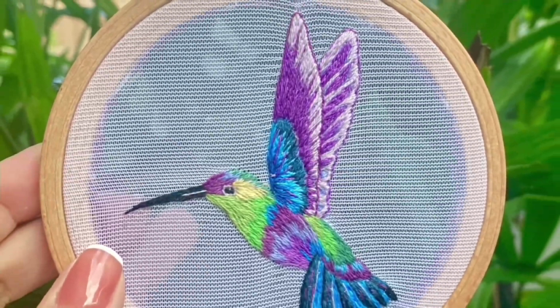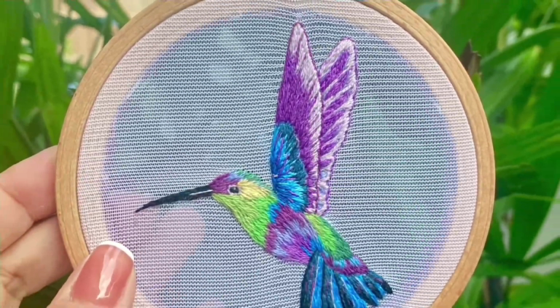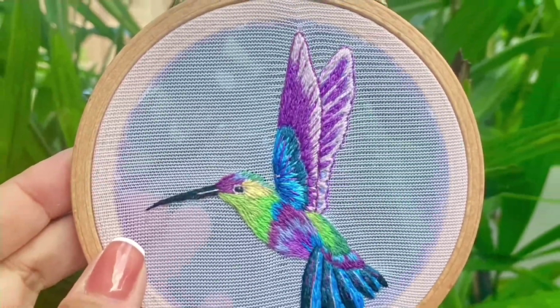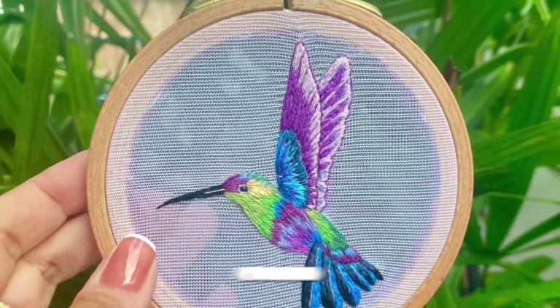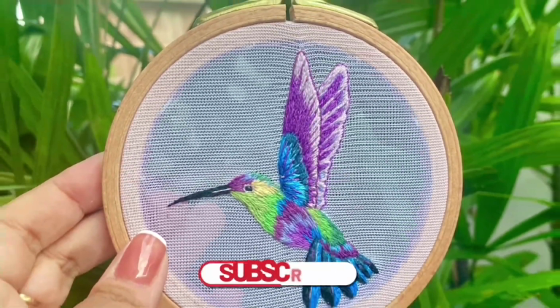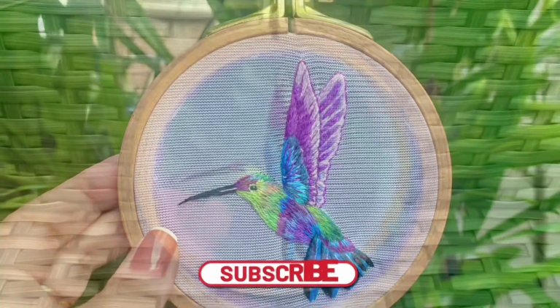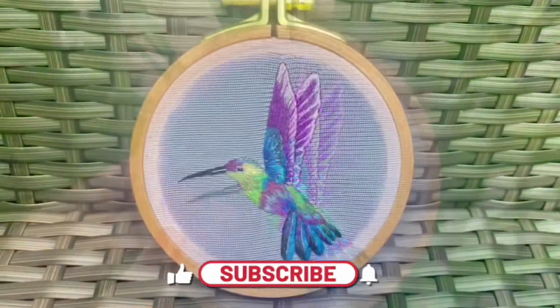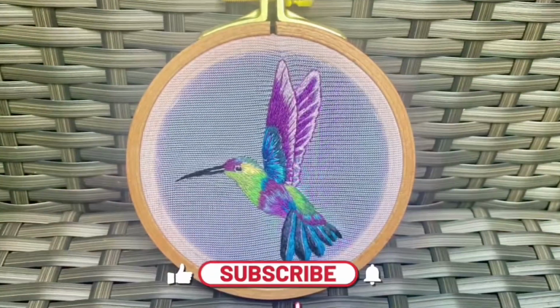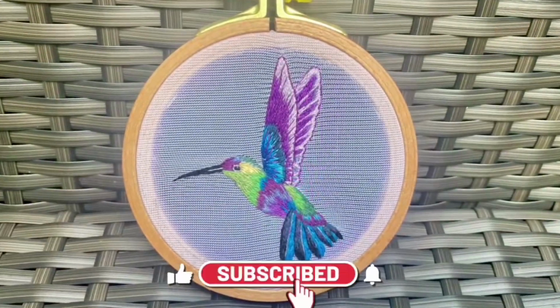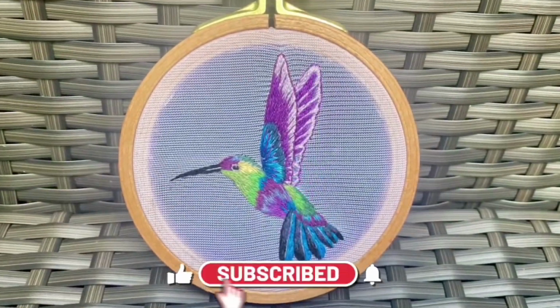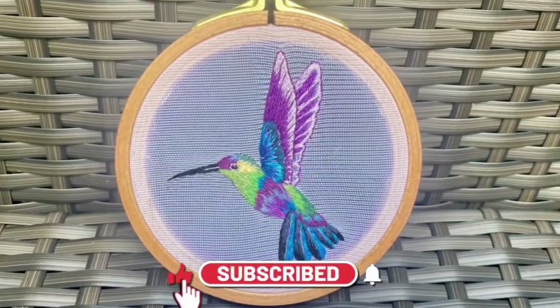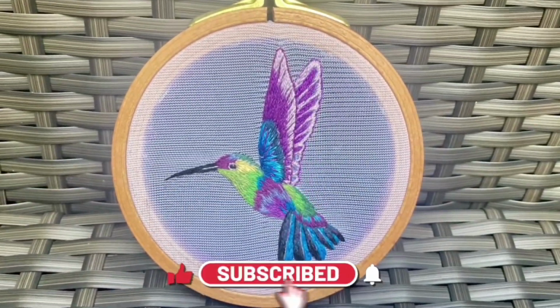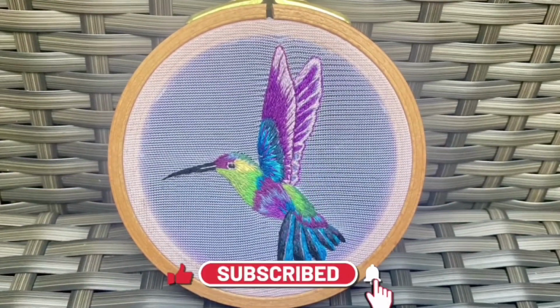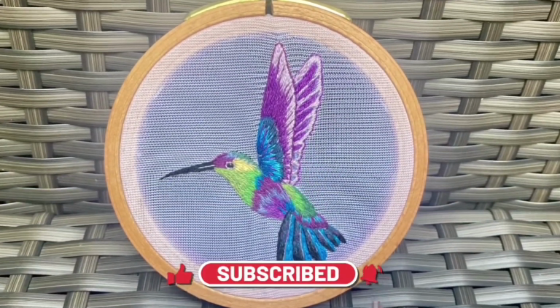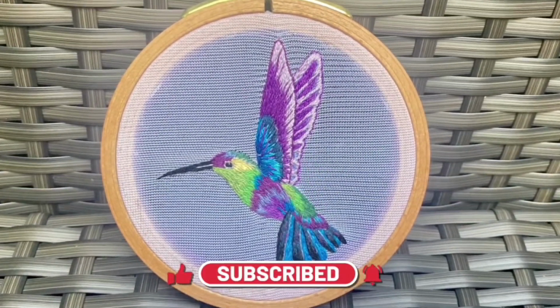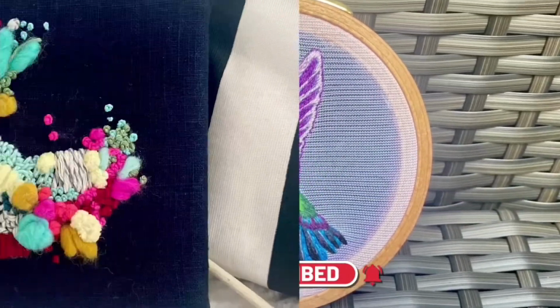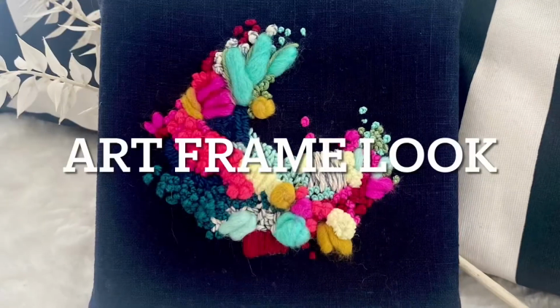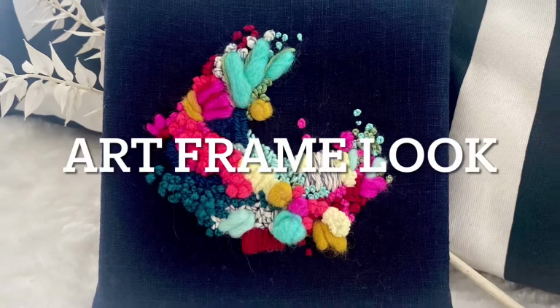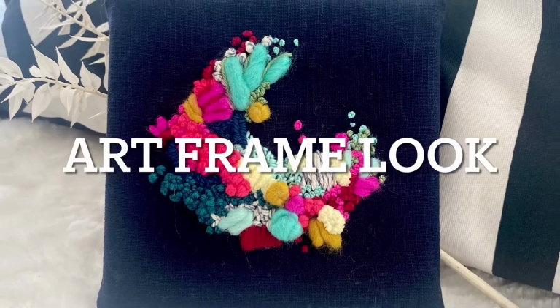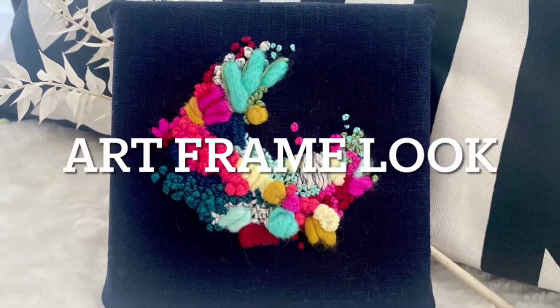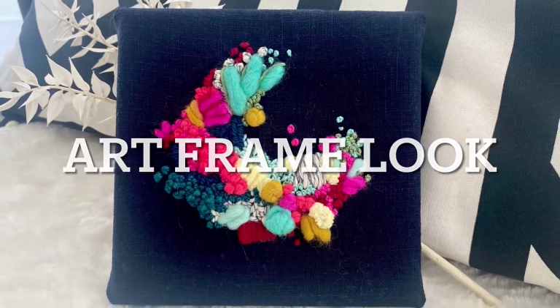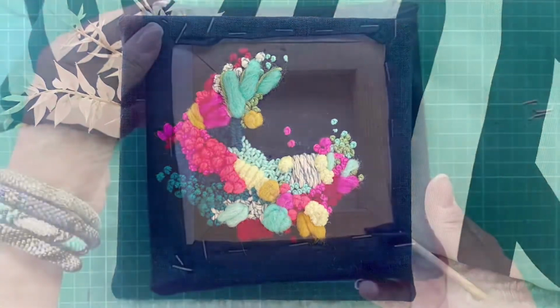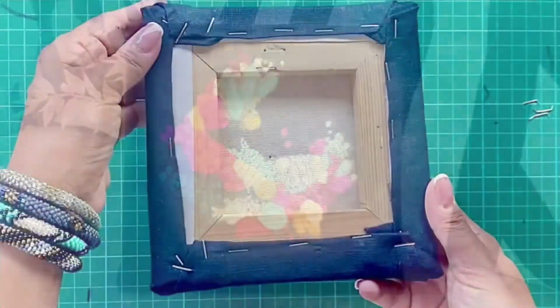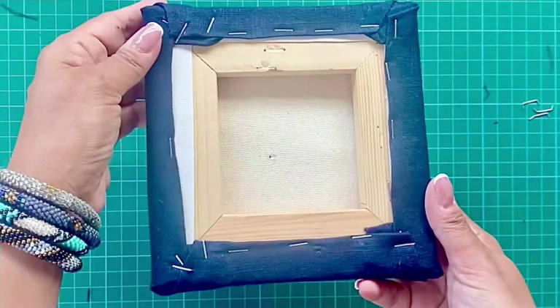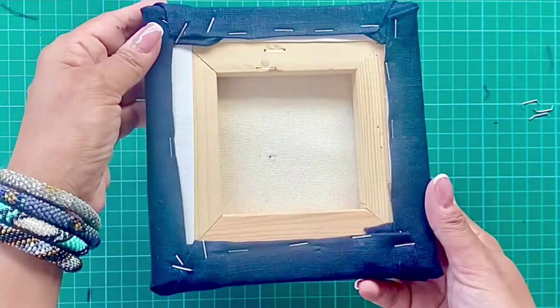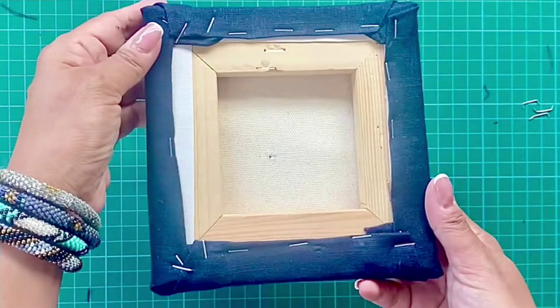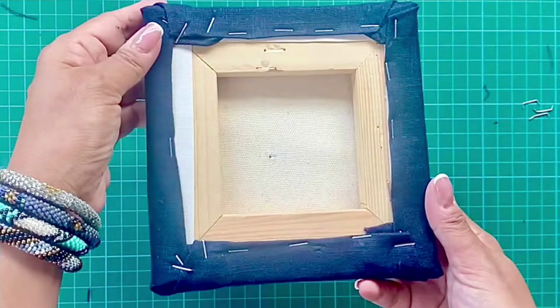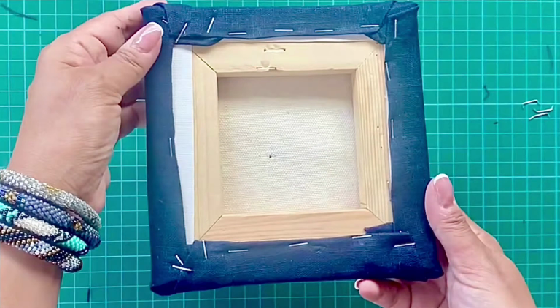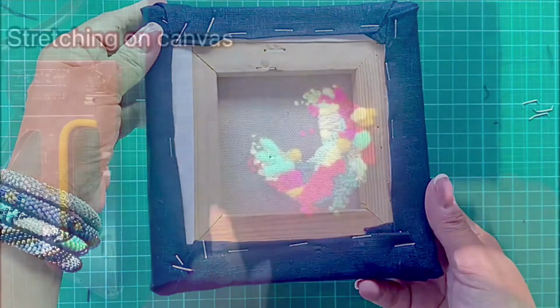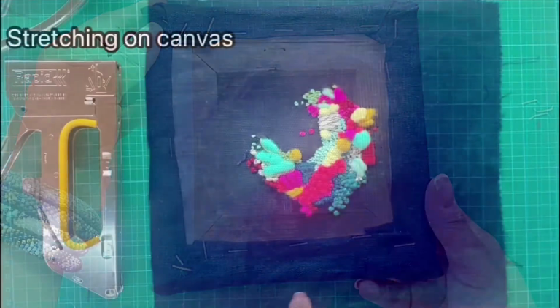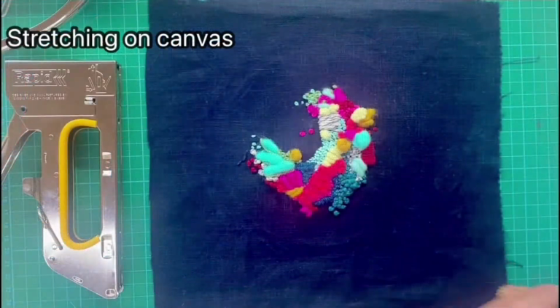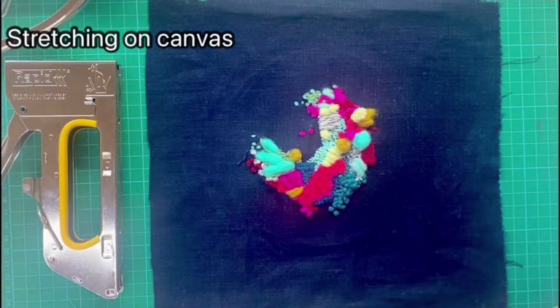Thank you for watching this video, I hope it was useful. Don't forget to click on the subscribe, like and notification buttons. The third option is to stretch the fabric on a canvas frame to give it an art frame look. I've ironed it and I'm going to mount it on a six-by-six inch old canvas that I have.